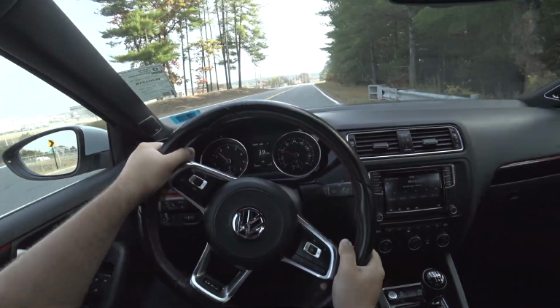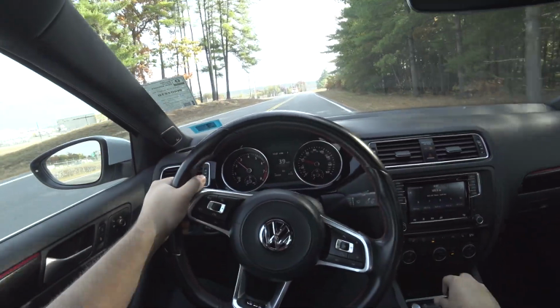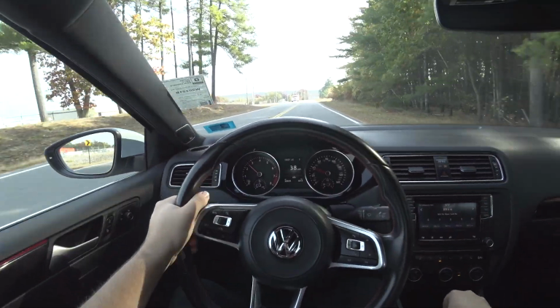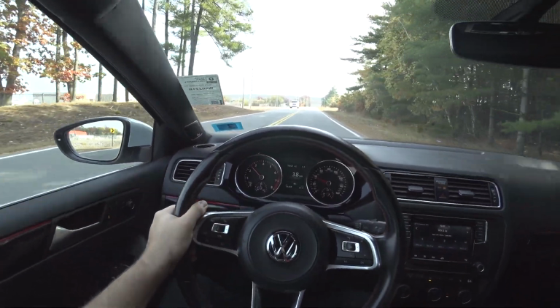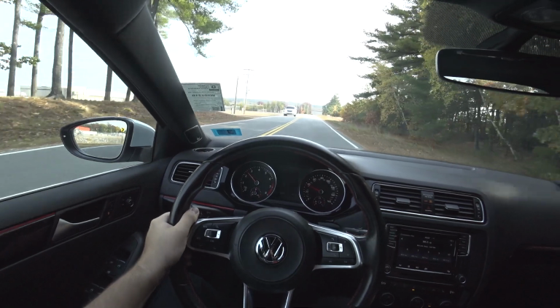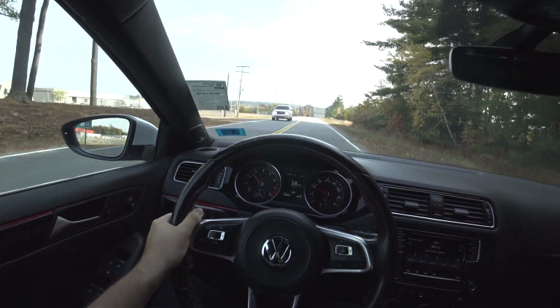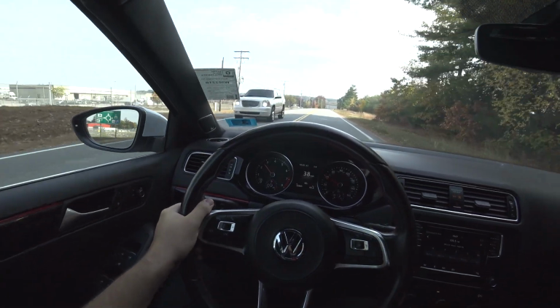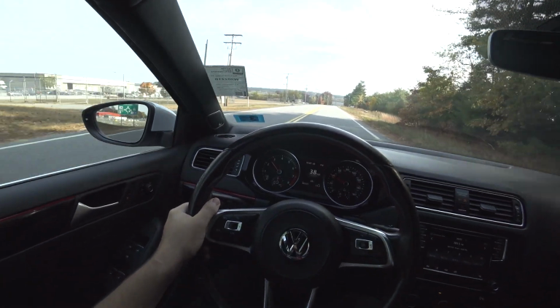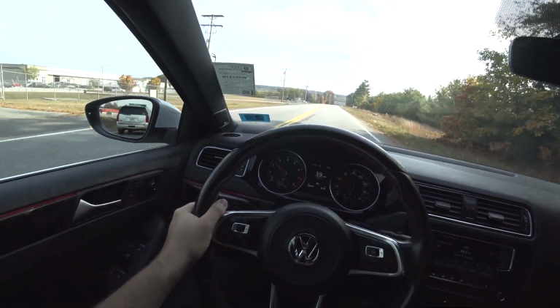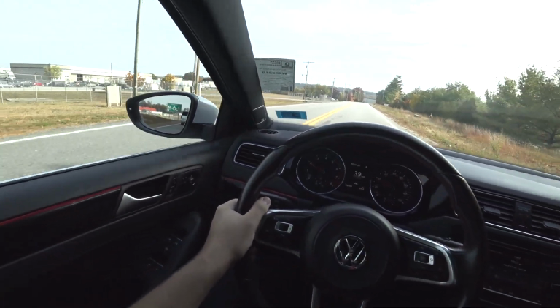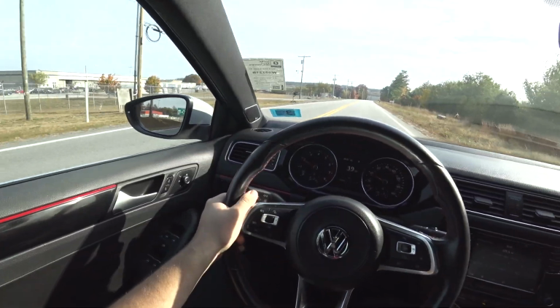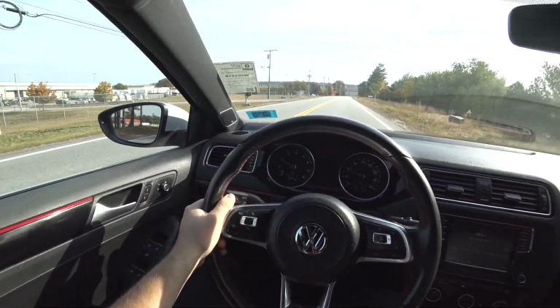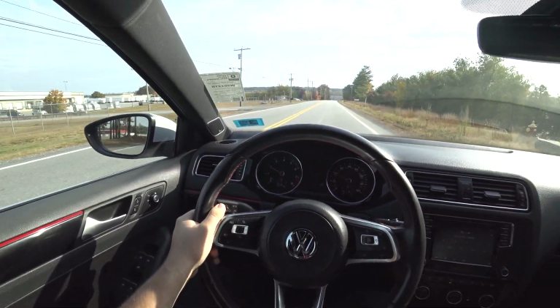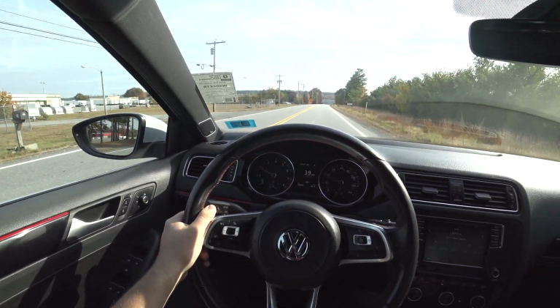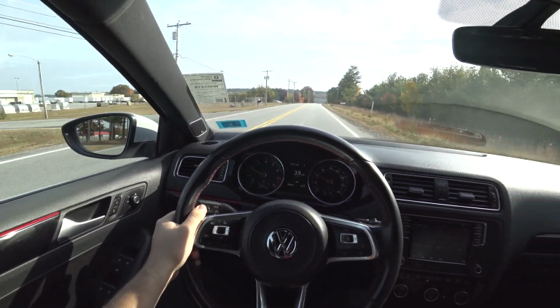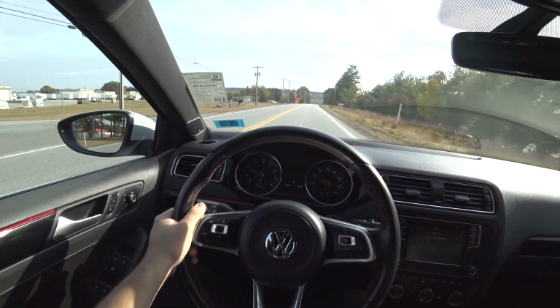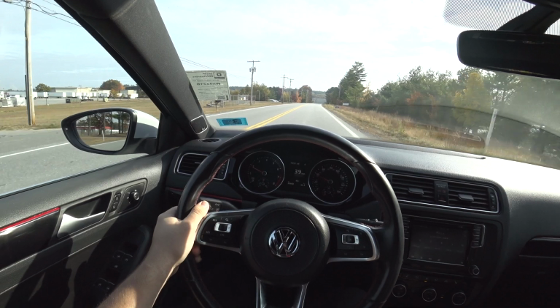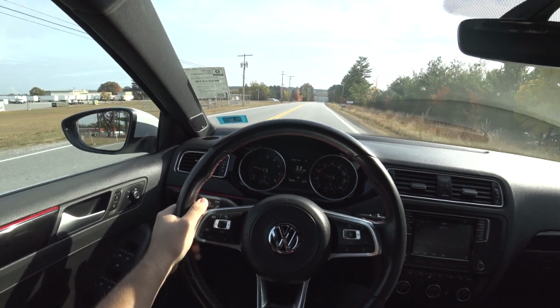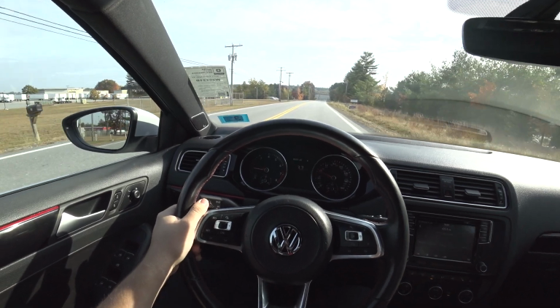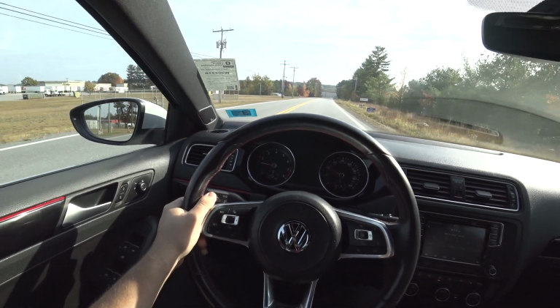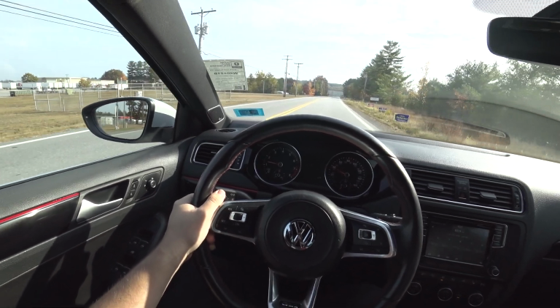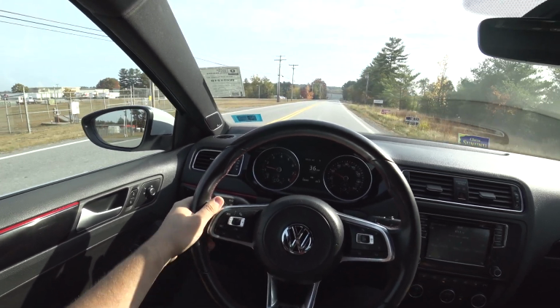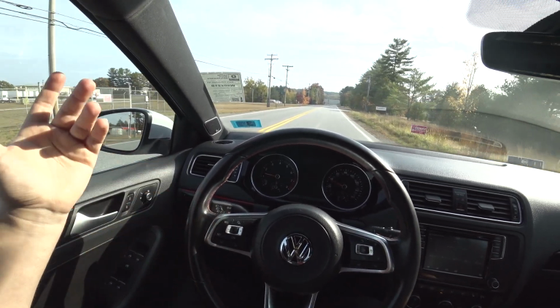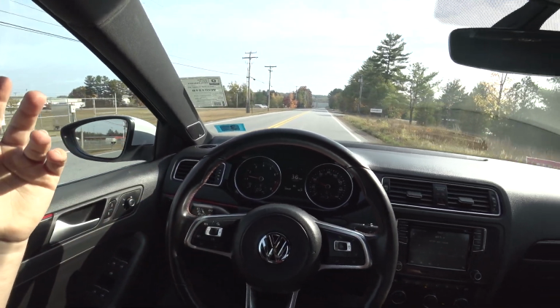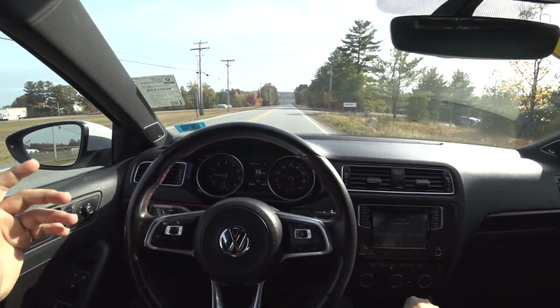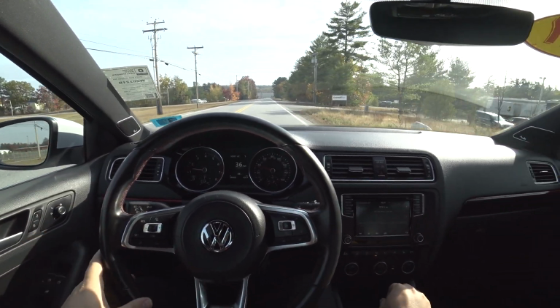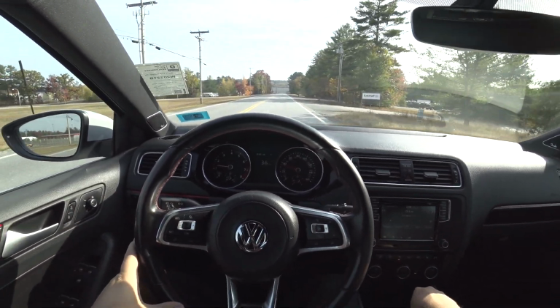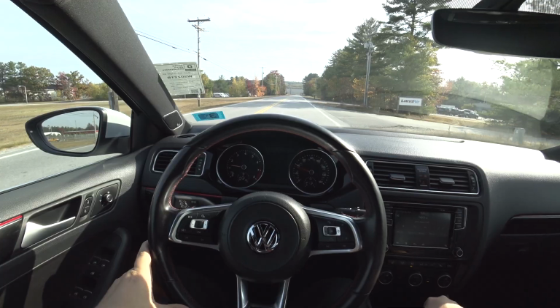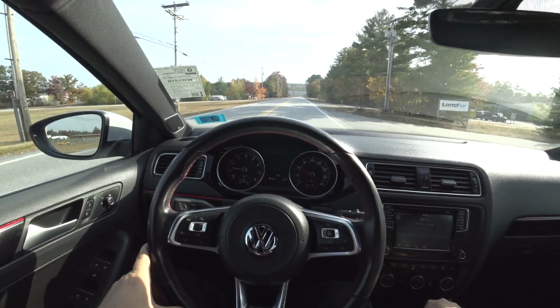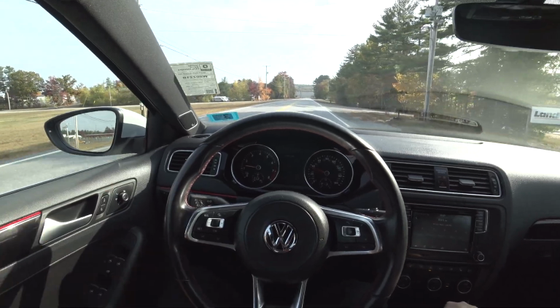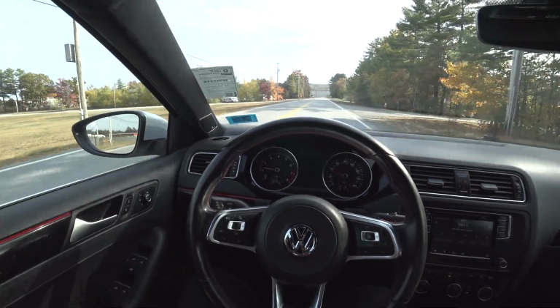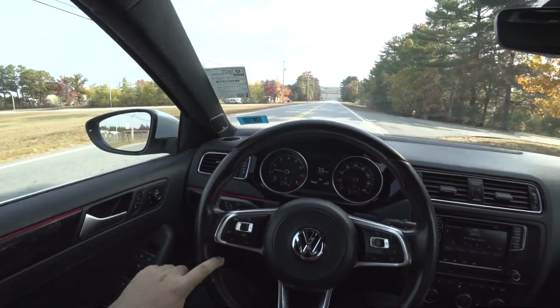Handling is absolutely amazing with these things — very, very nimble chassis. And then when you want to just cruise, it does that perfectly fine too.